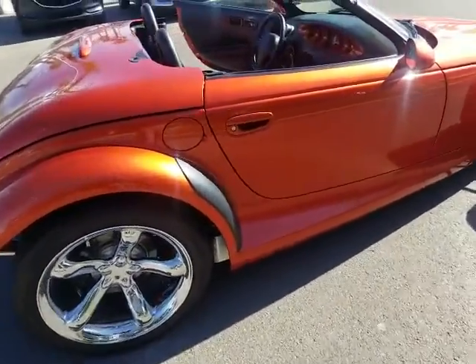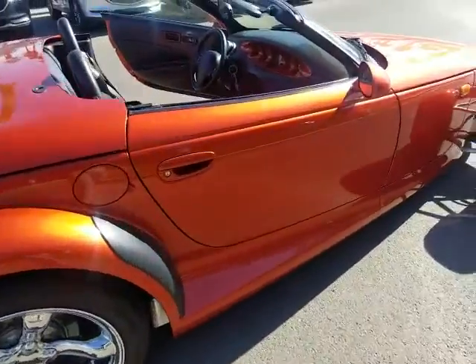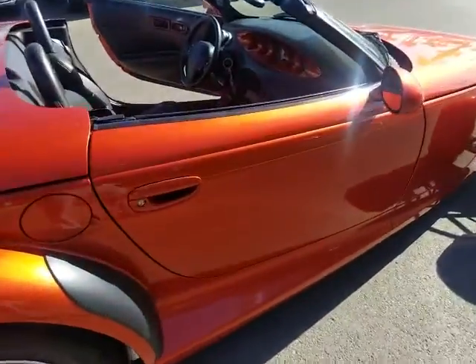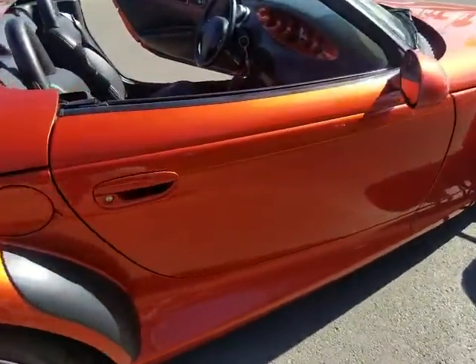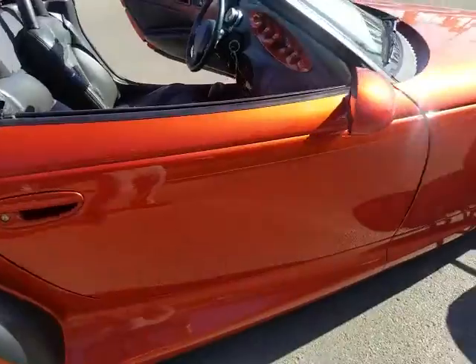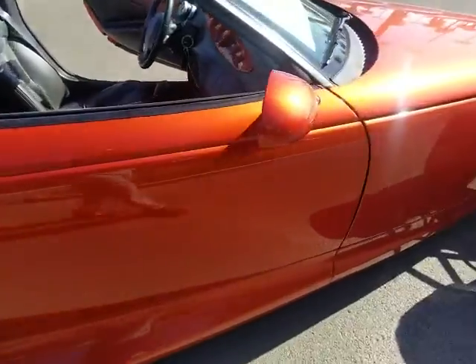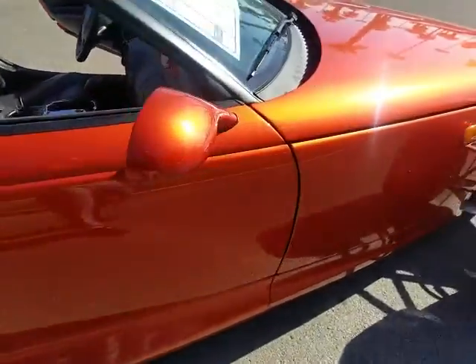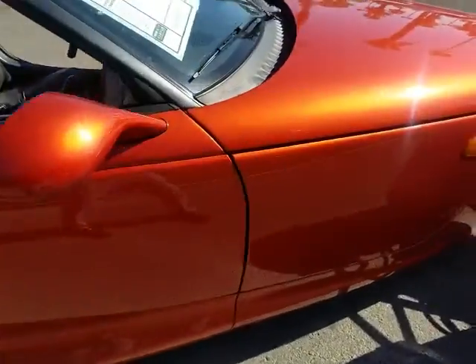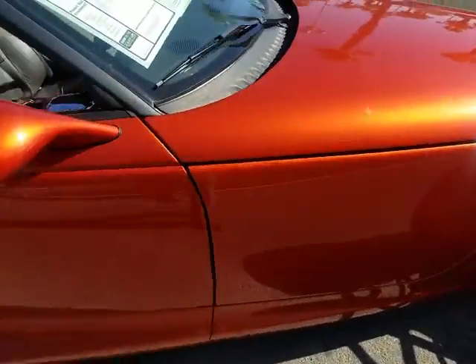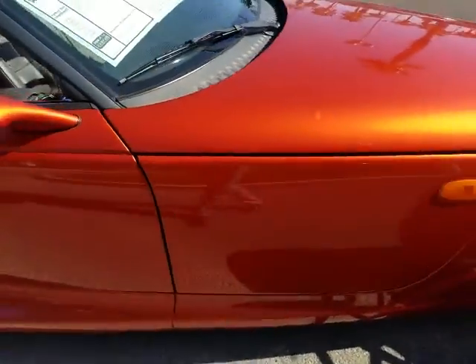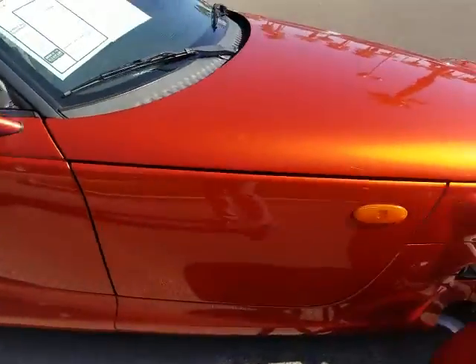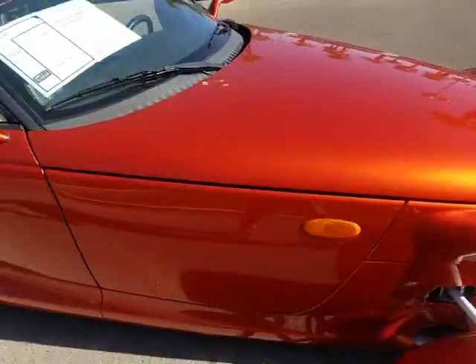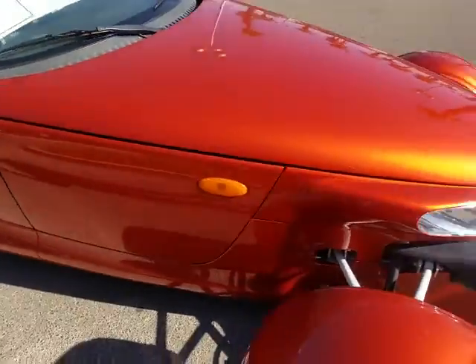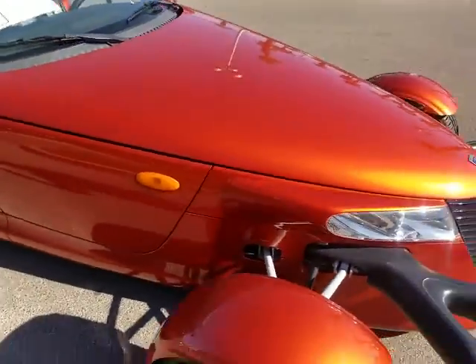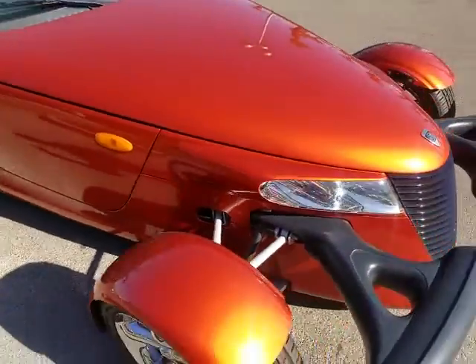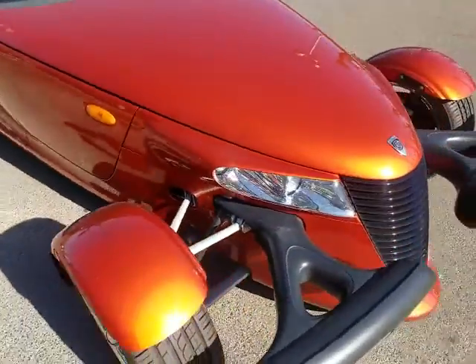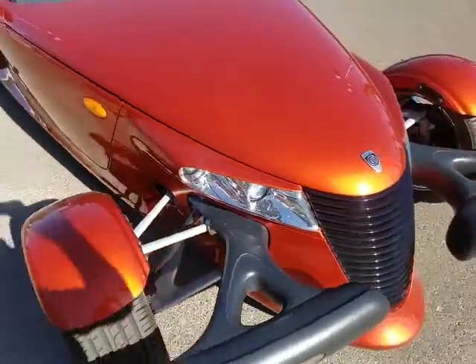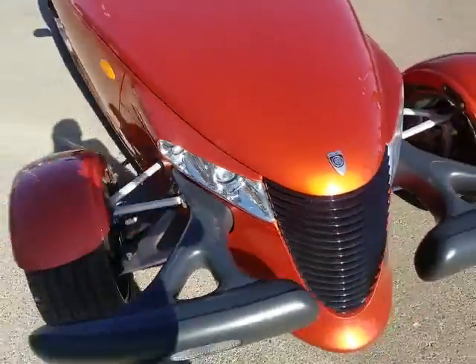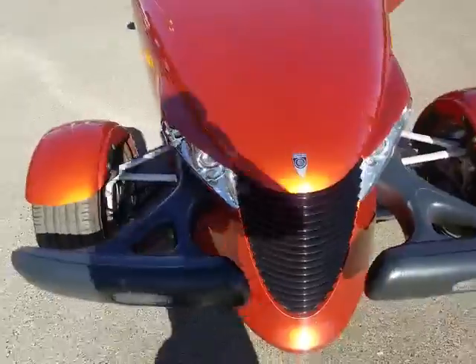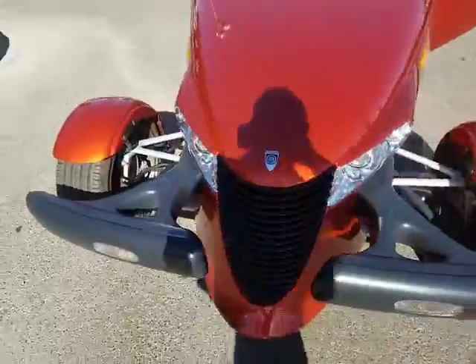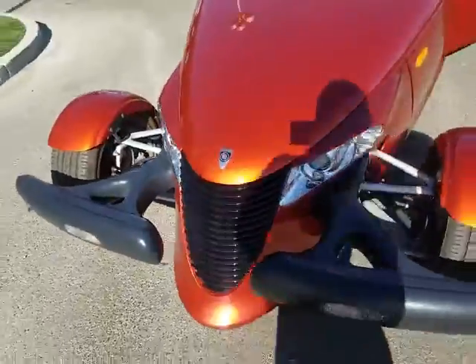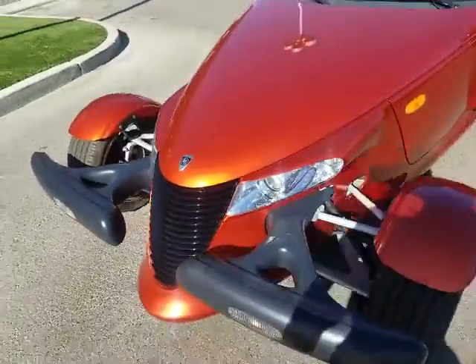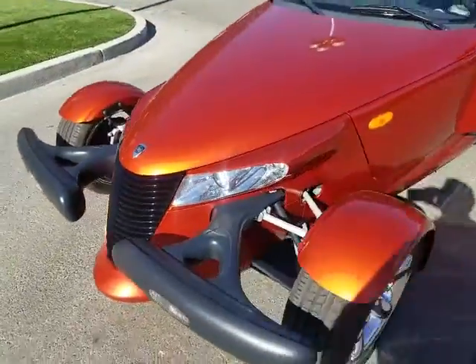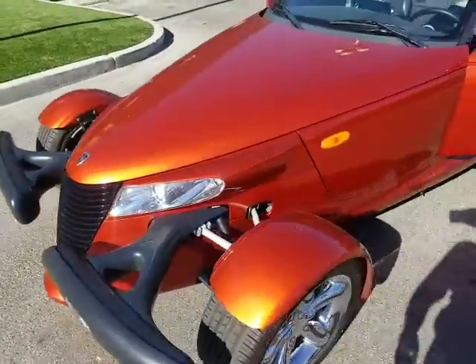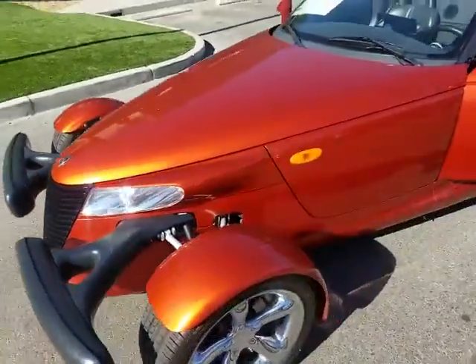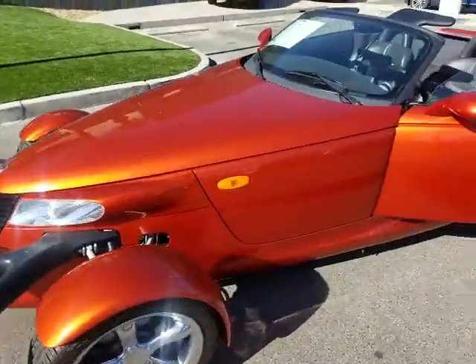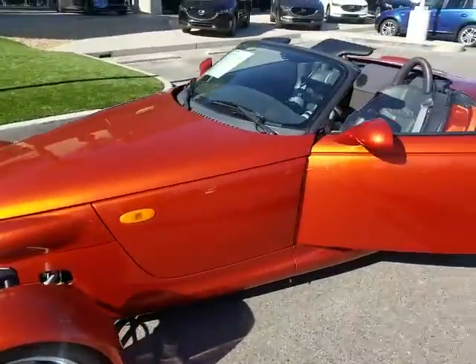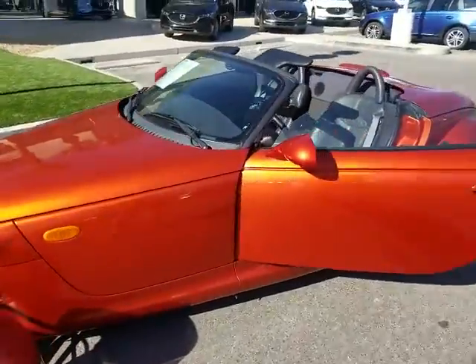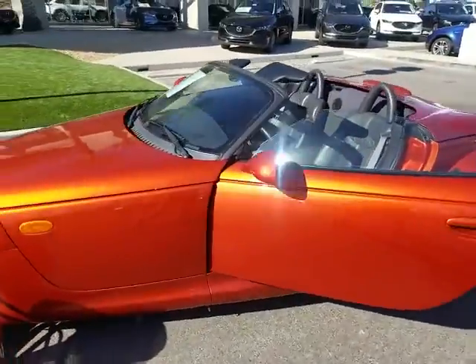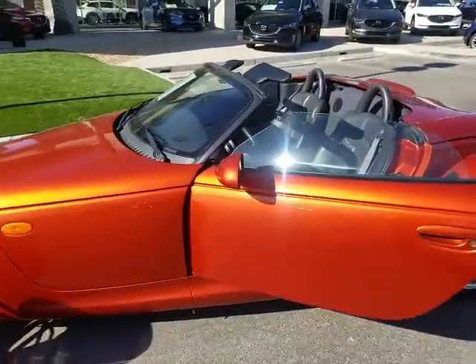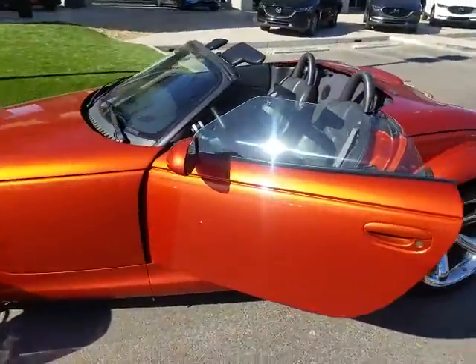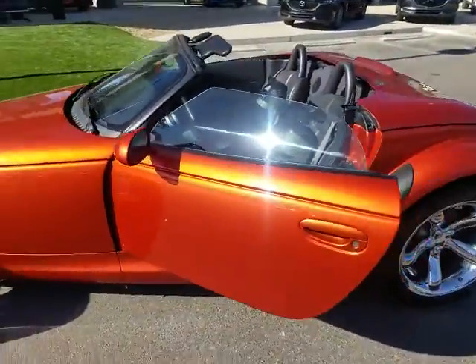Orange, spotless — no scratches, no dents. Super clean vehicle inside and out. It's got the top down for you here so you can see how it looks that way.